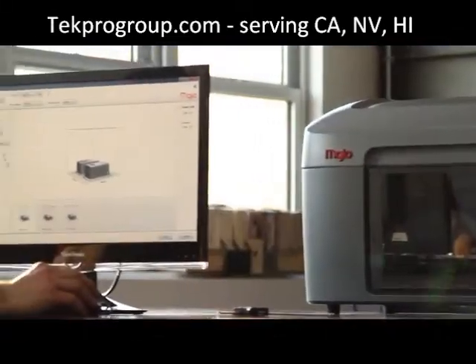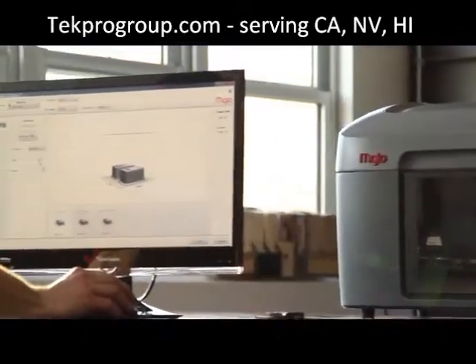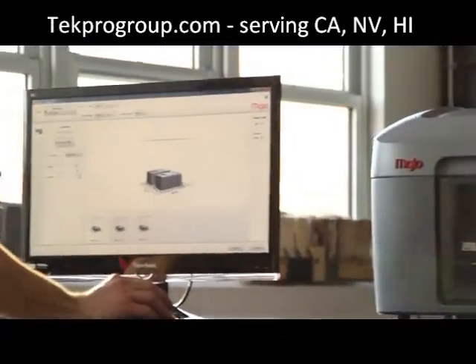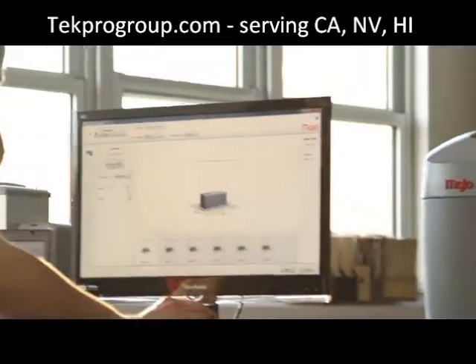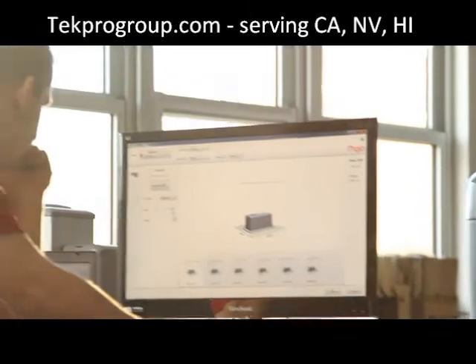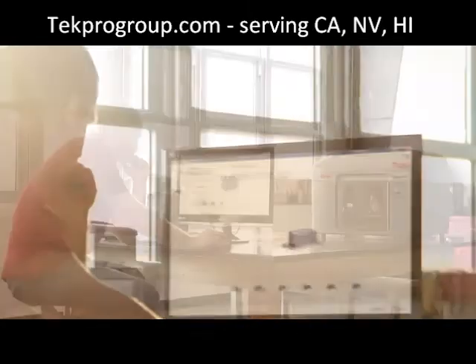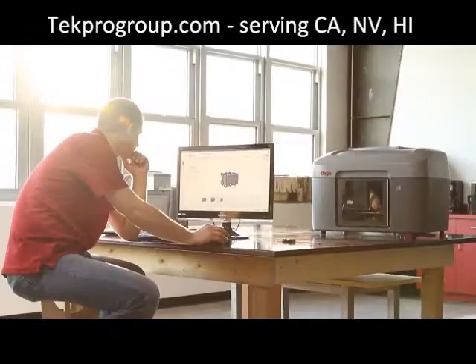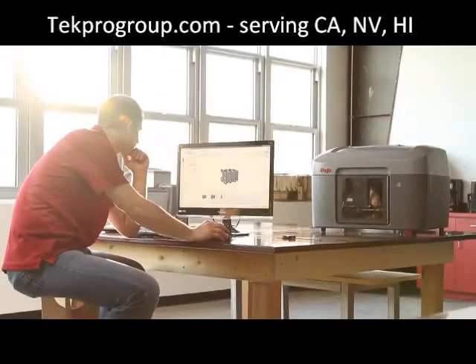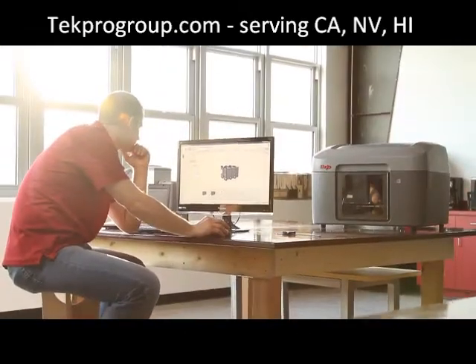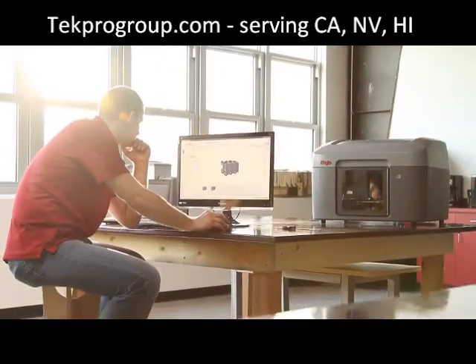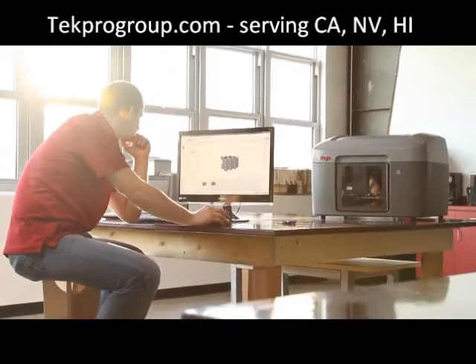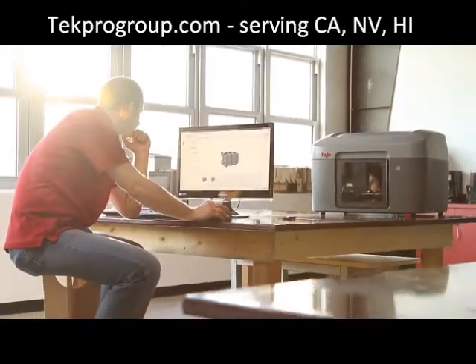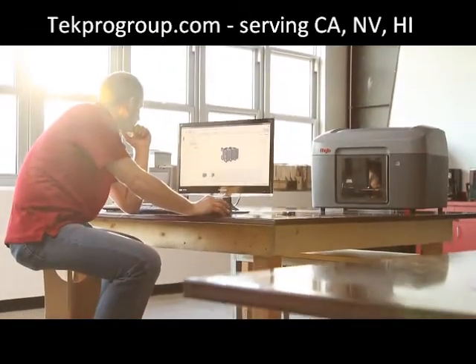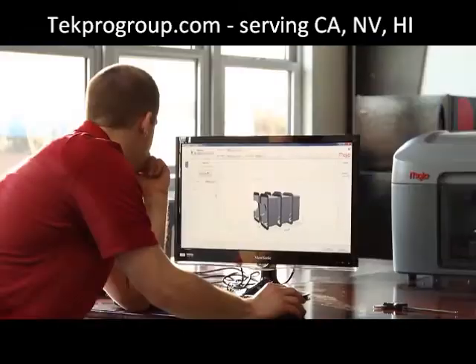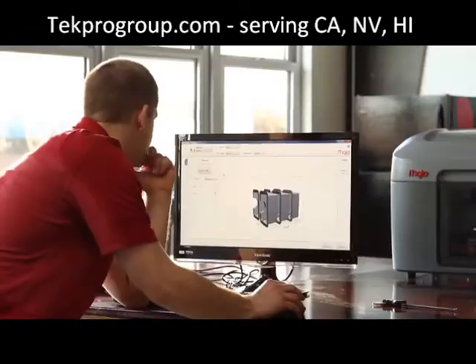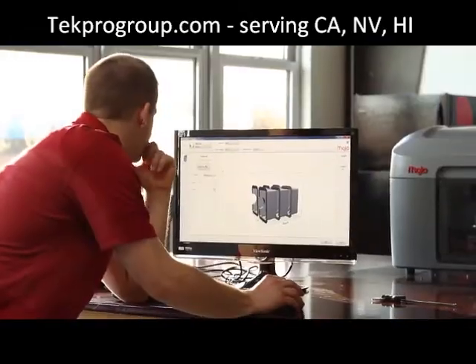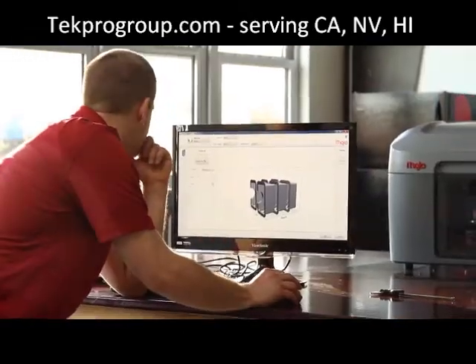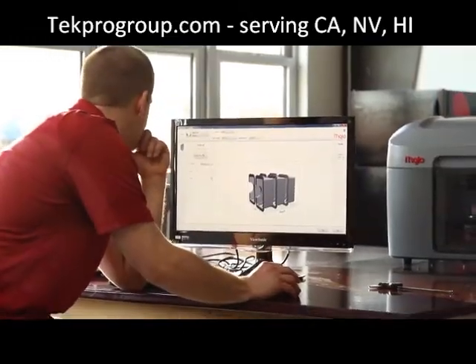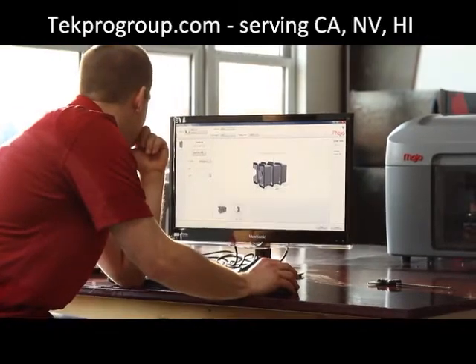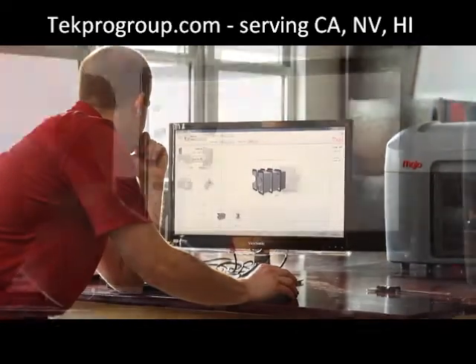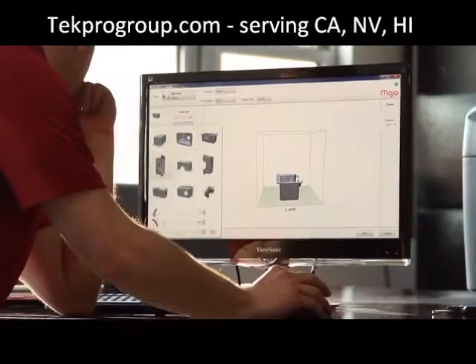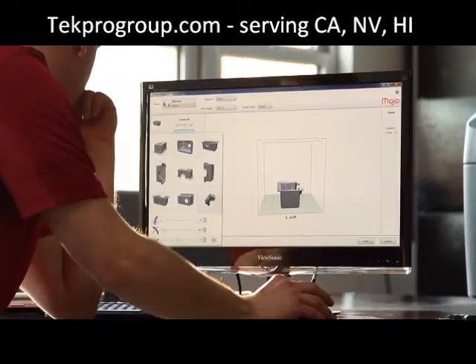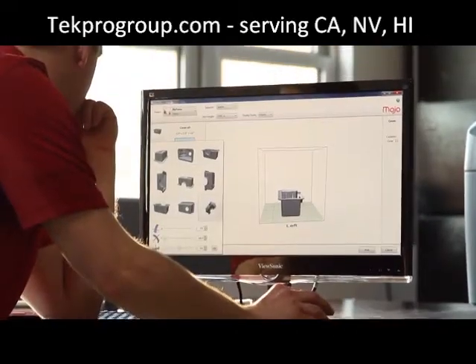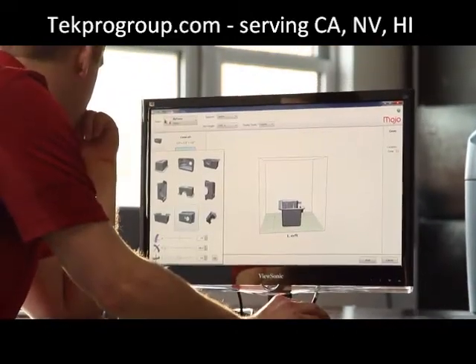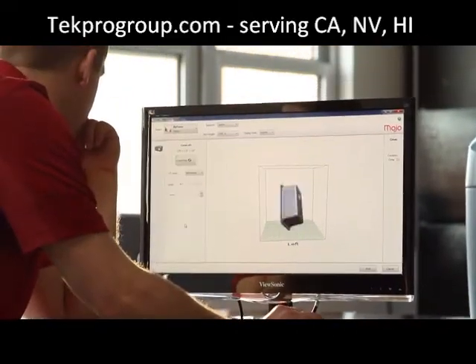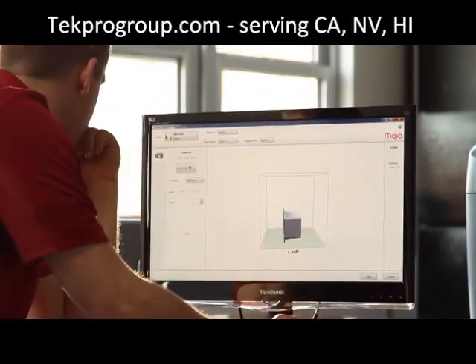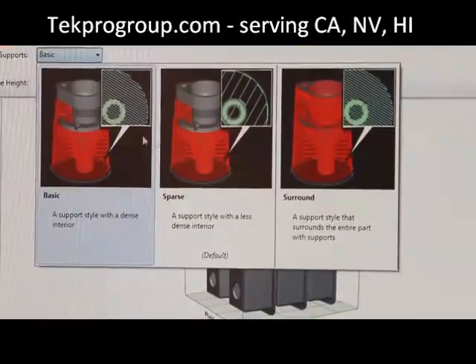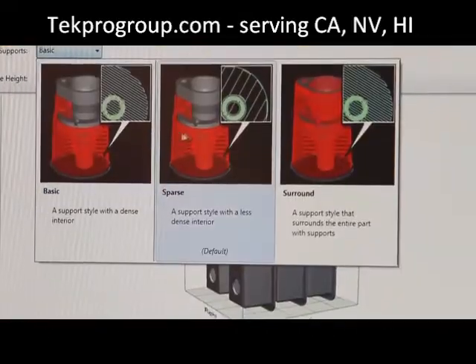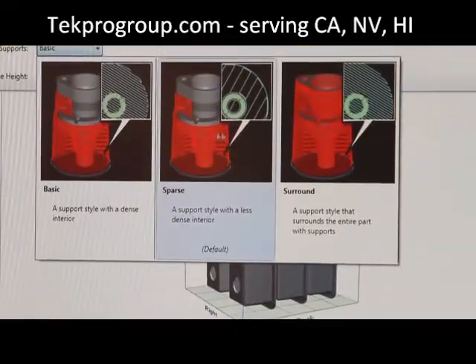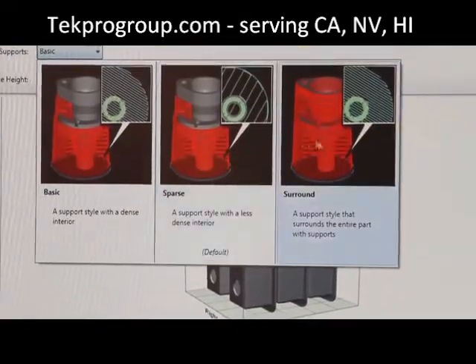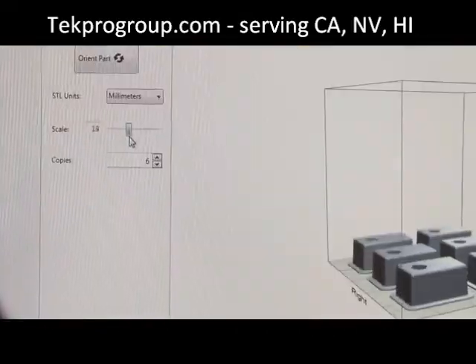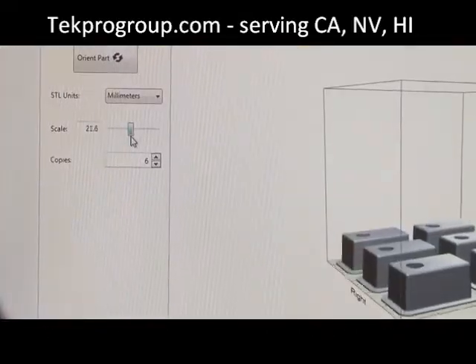With the Mojo Print Wizard software, it's extremely easy to process files to print. Mojo Print Wizard gives you graphical, intuitive user choices for orientation, support style, and scaling parts.